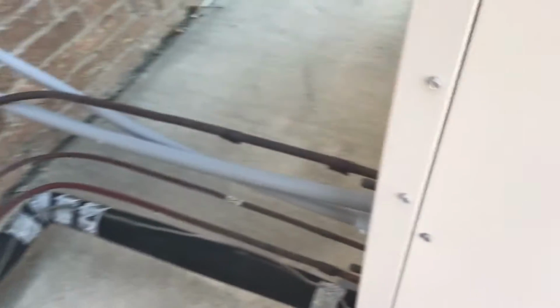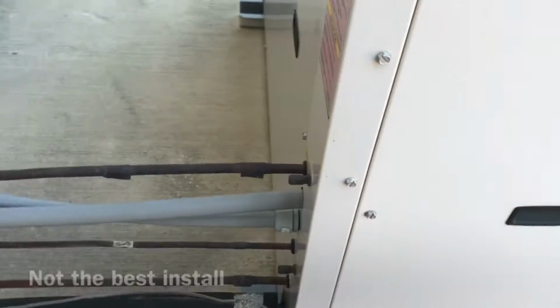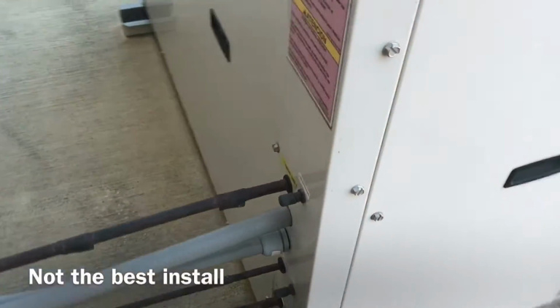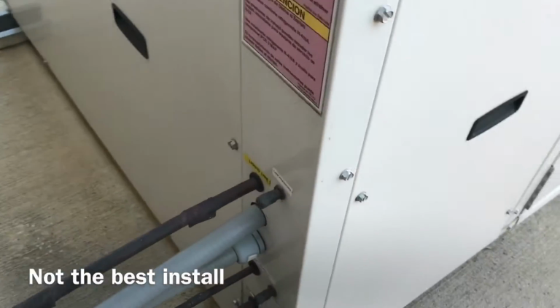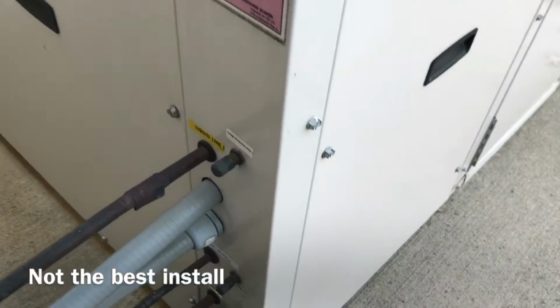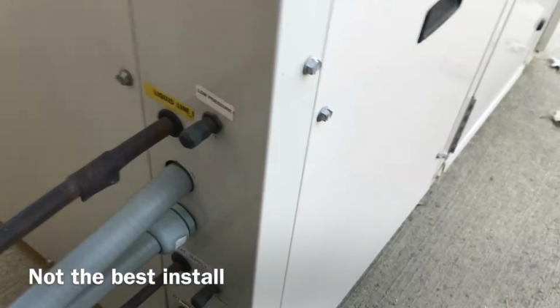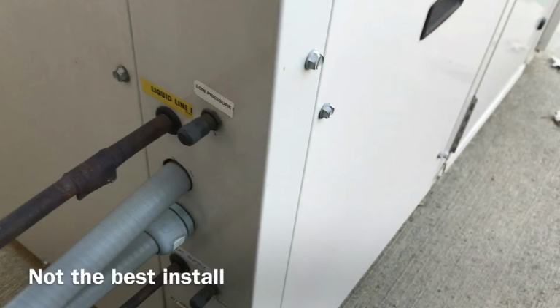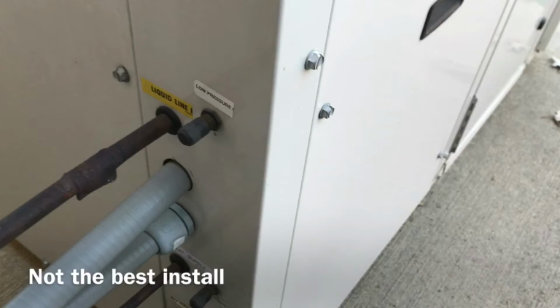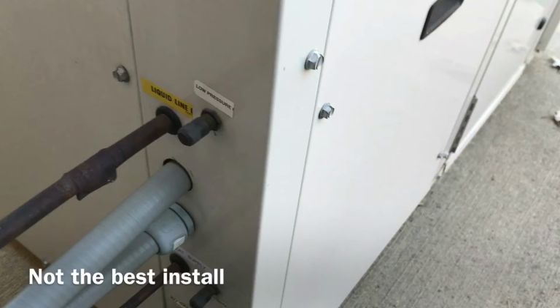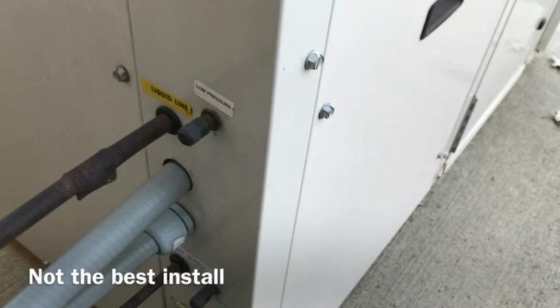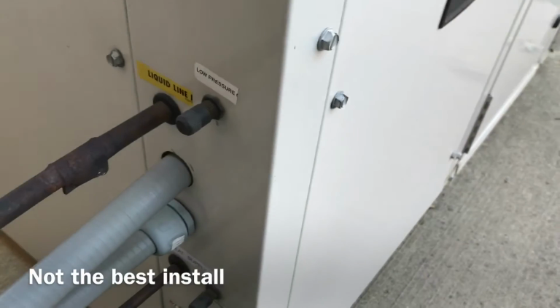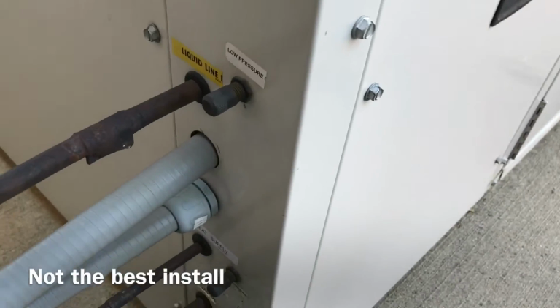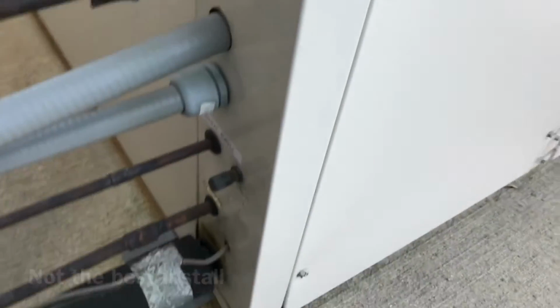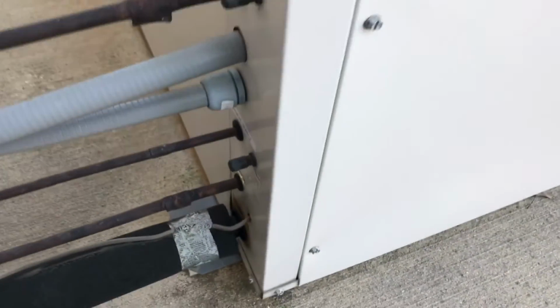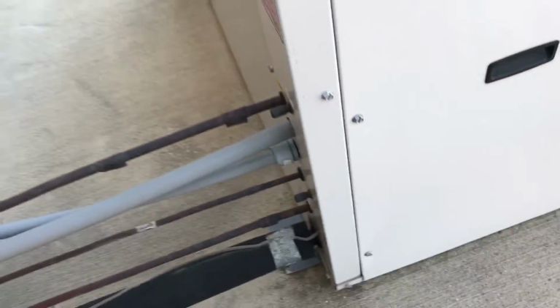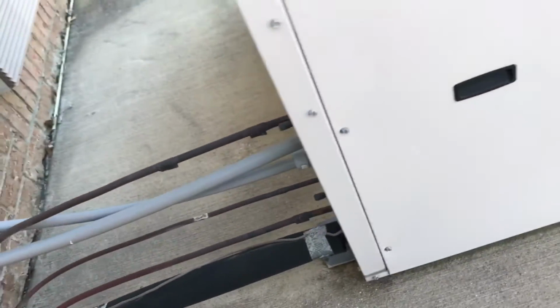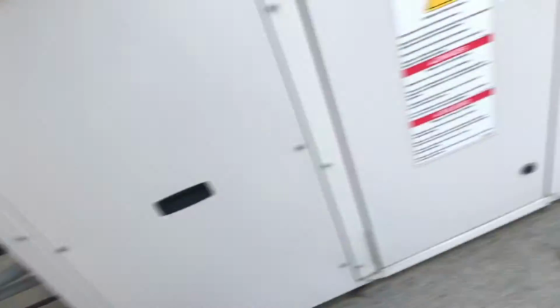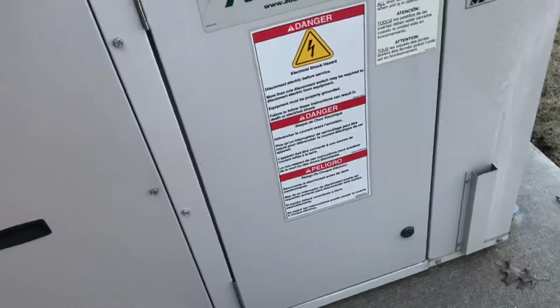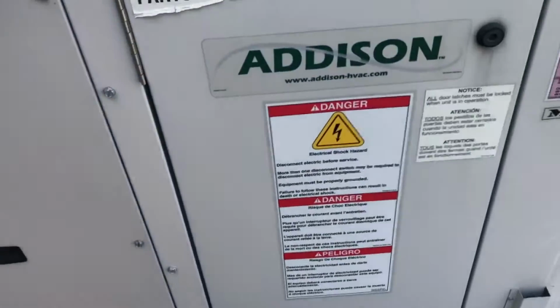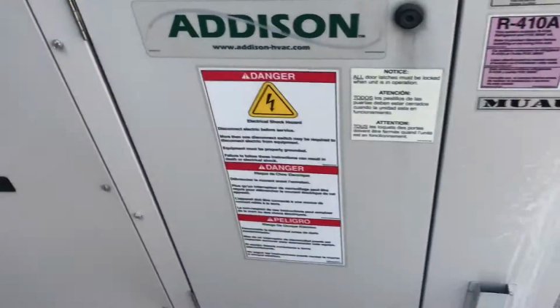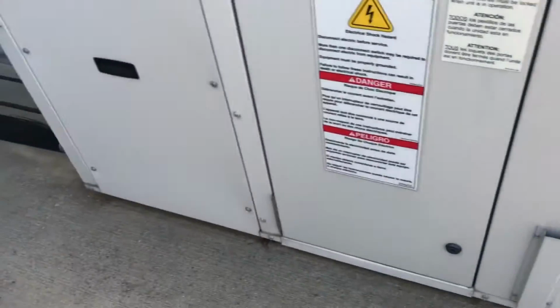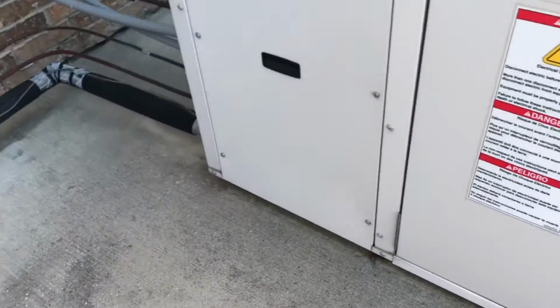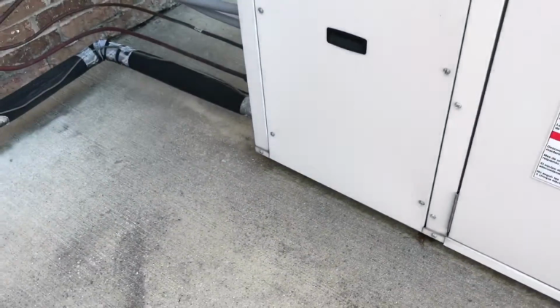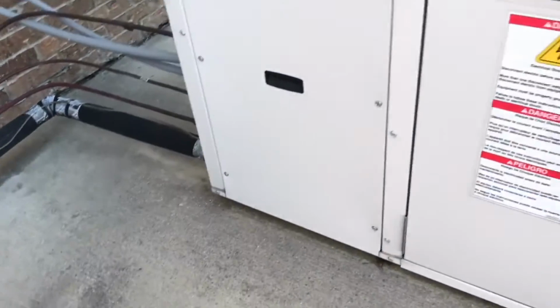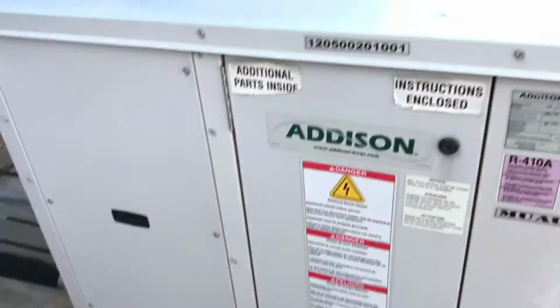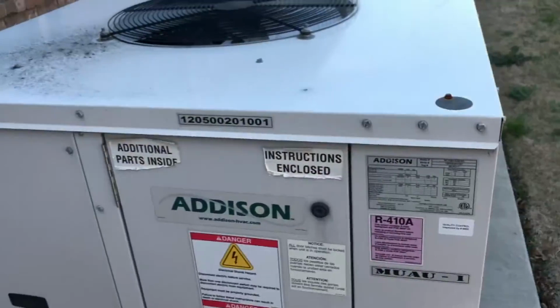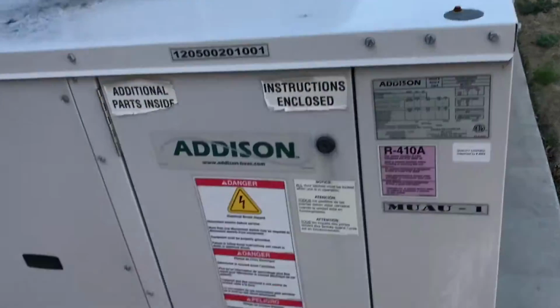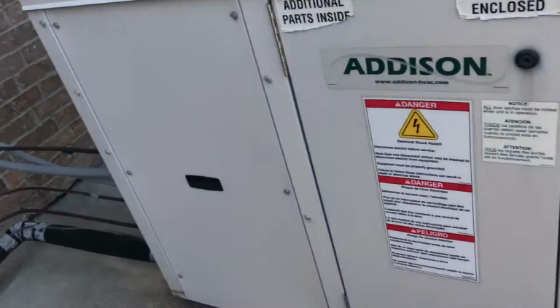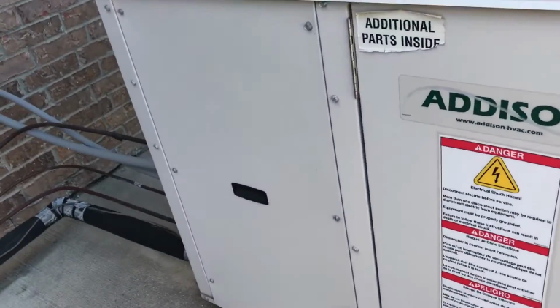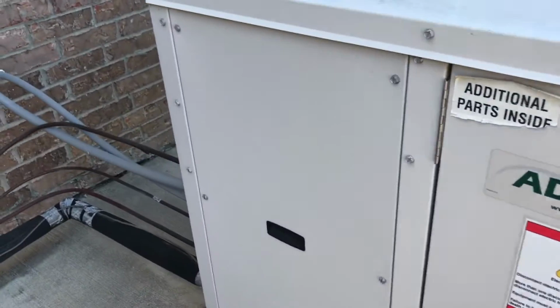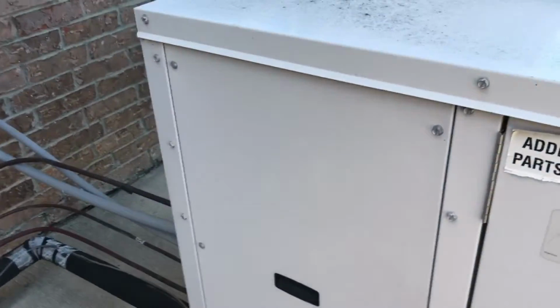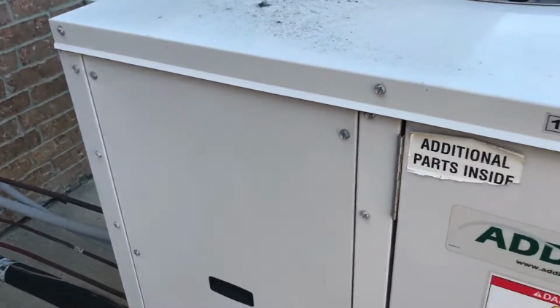It's 100% outside air. It's got a hot gas bypass and hot gas reheat. I'm going to open it up and see what my pressures are.